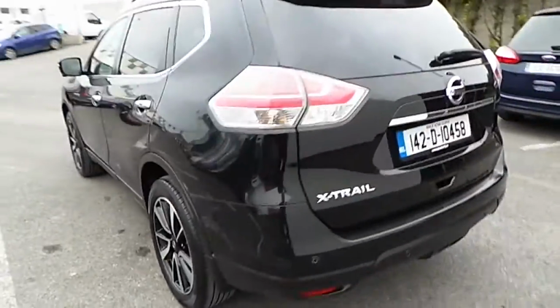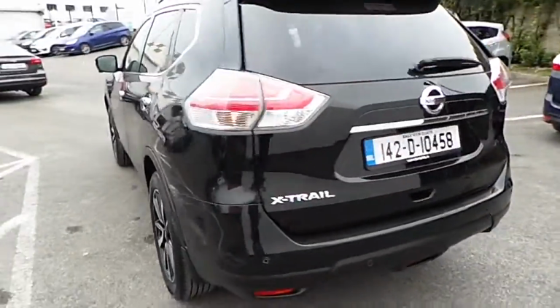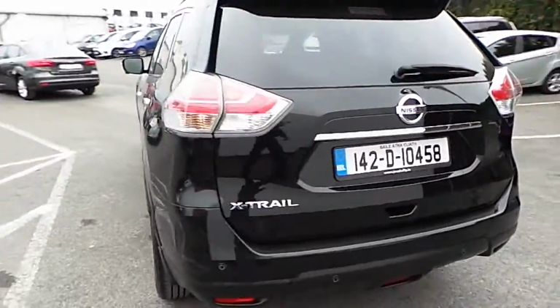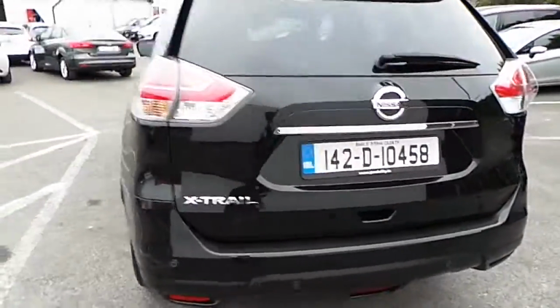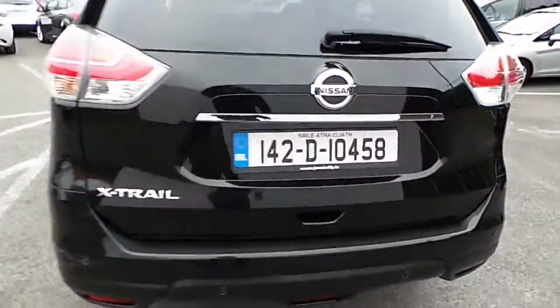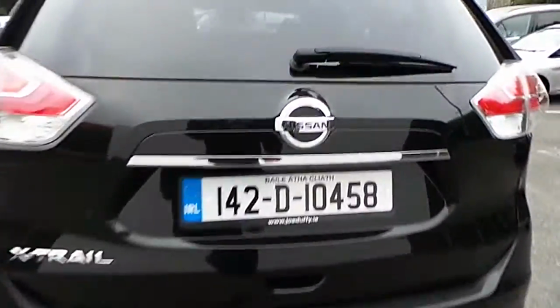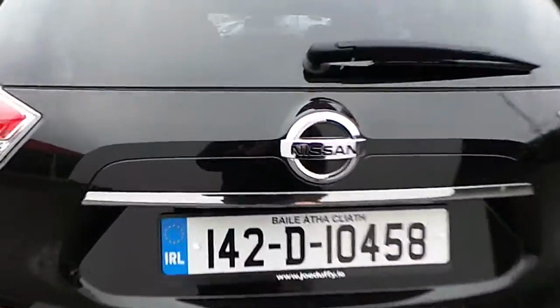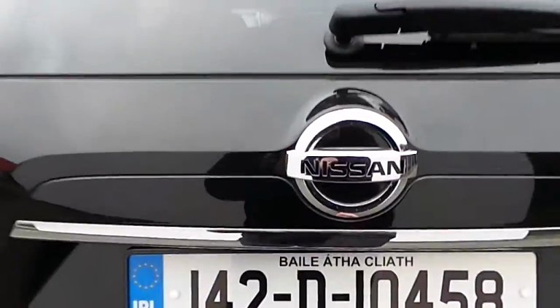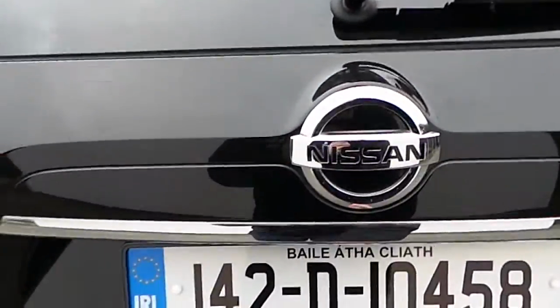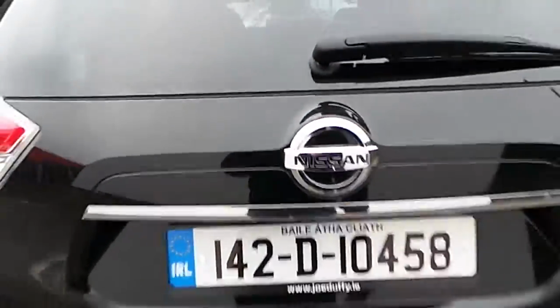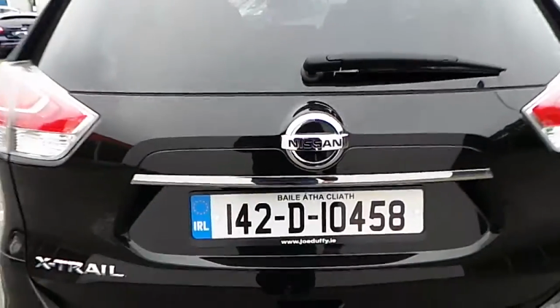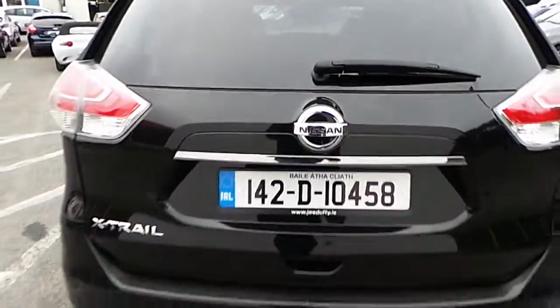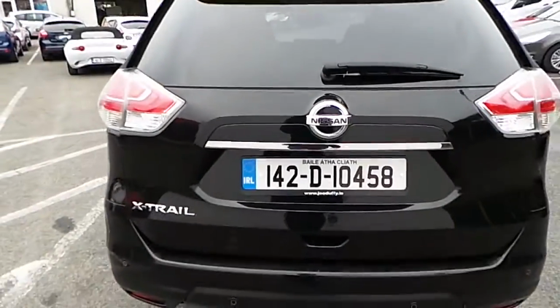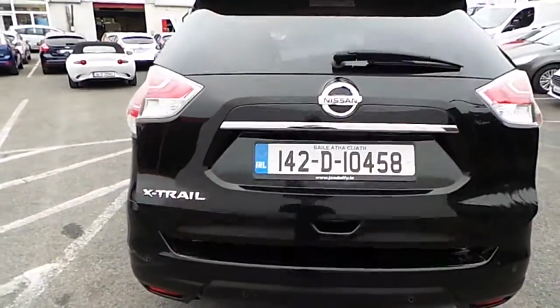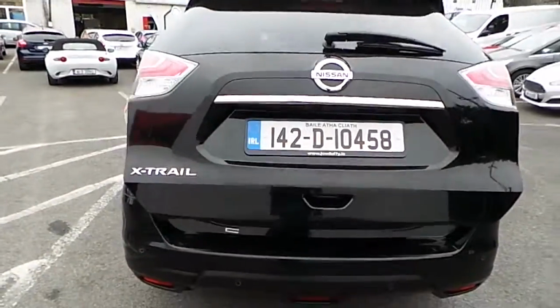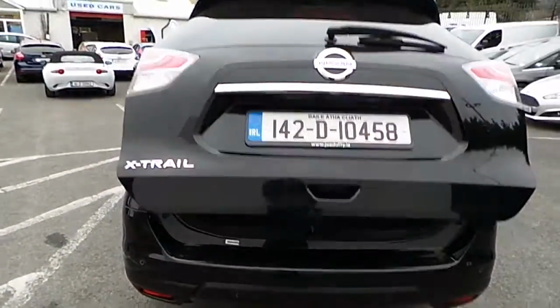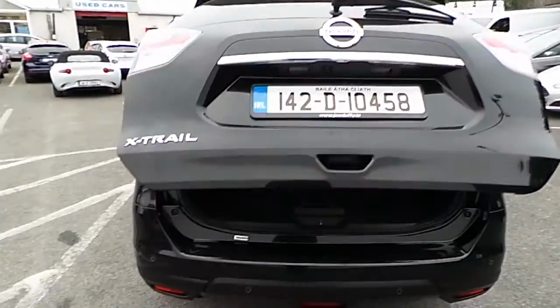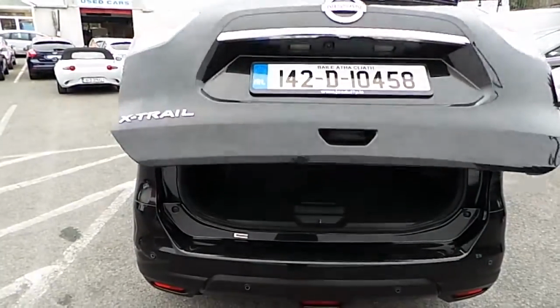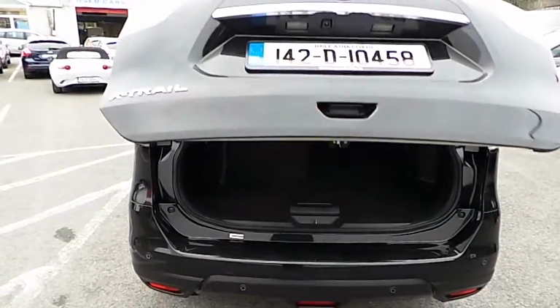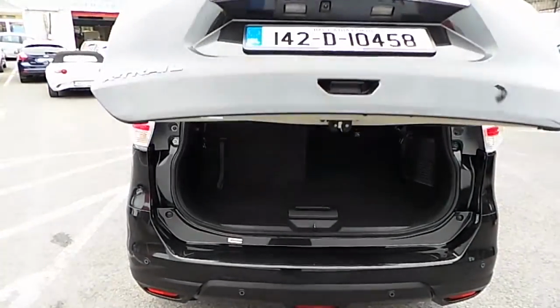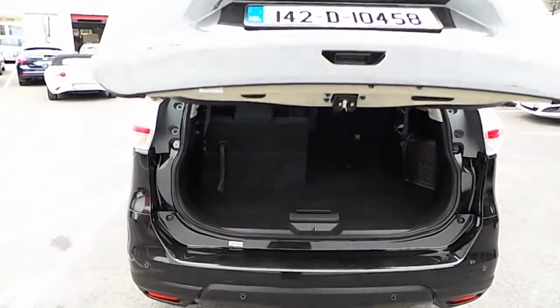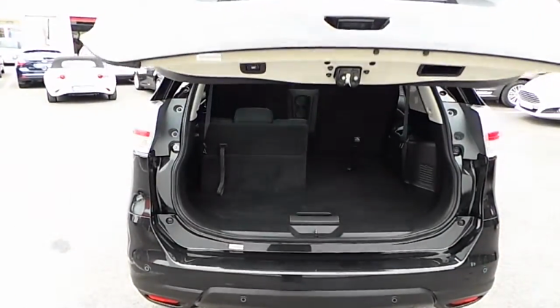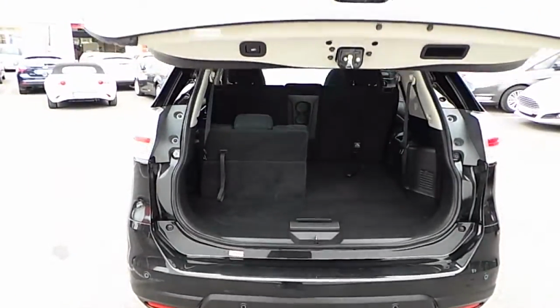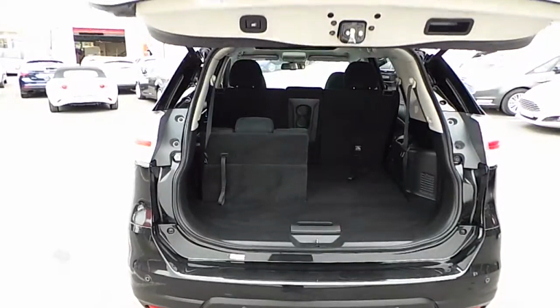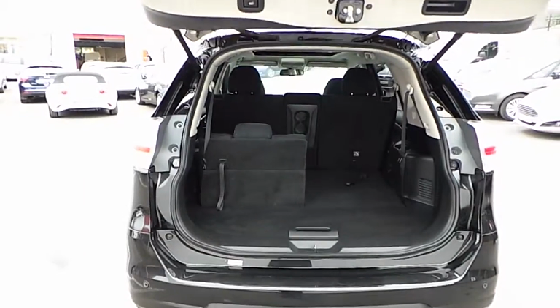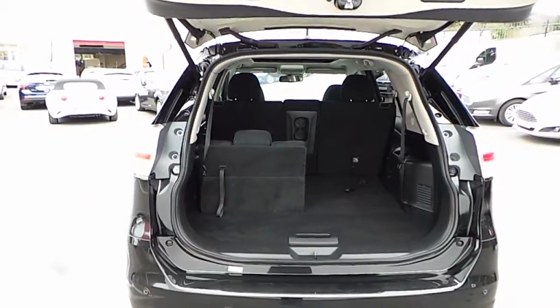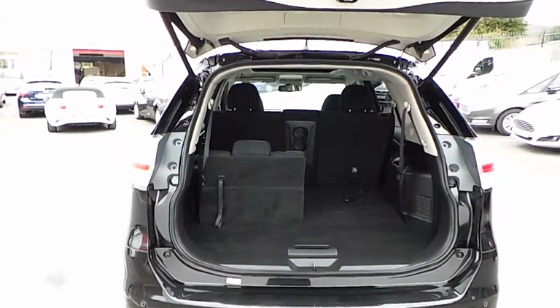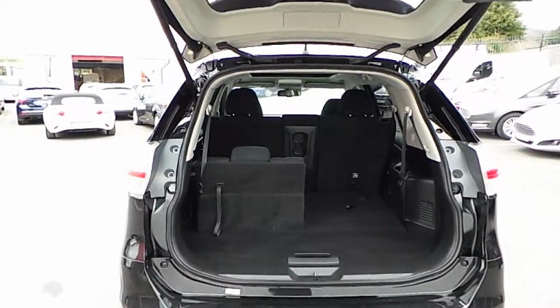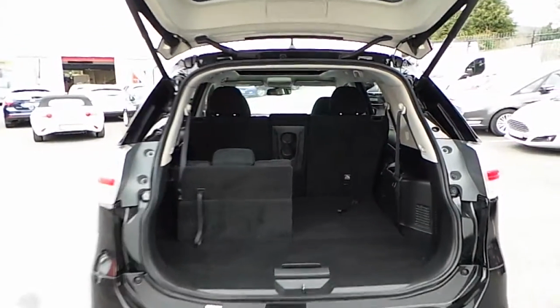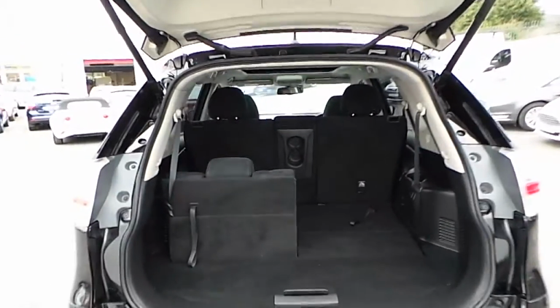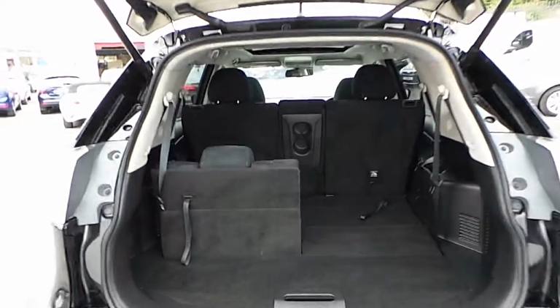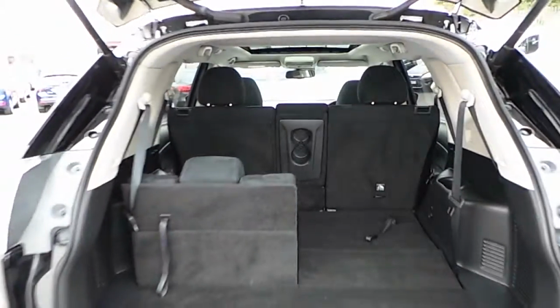The X-Trail comes with a power tail lift, as I'll demonstrate now. The tail lift is fully adjustable depending on the occupant's height.